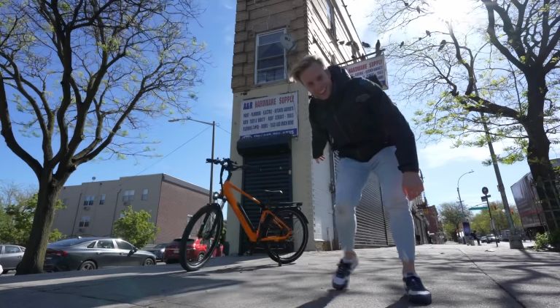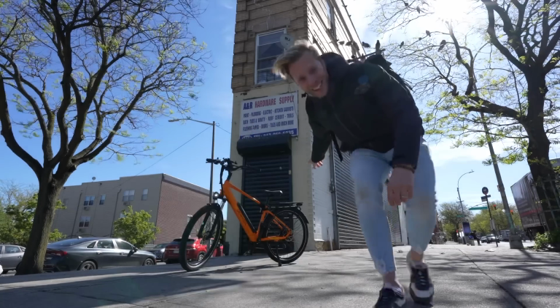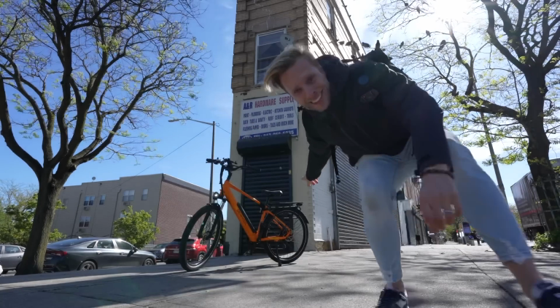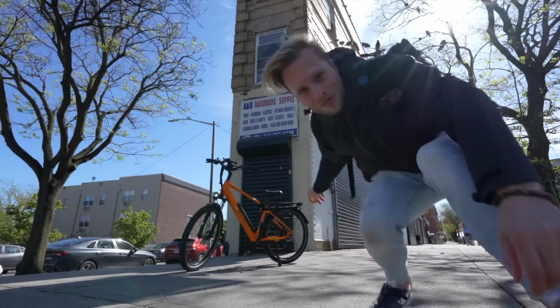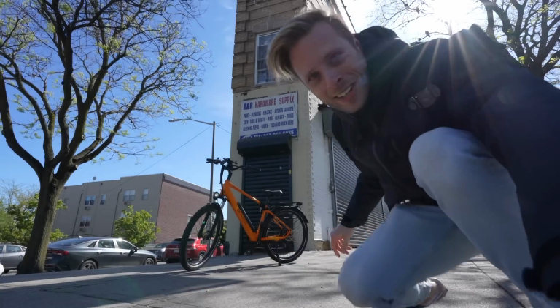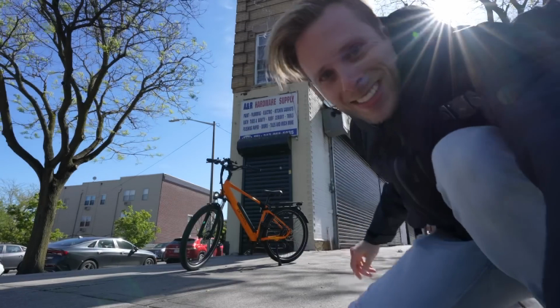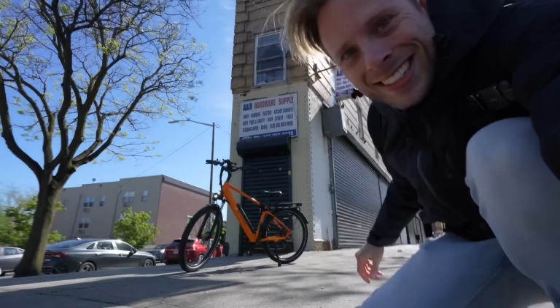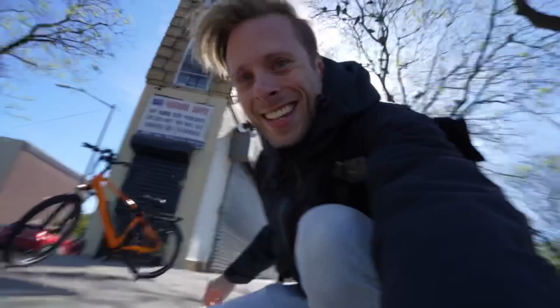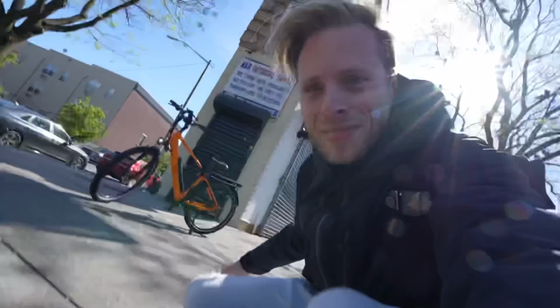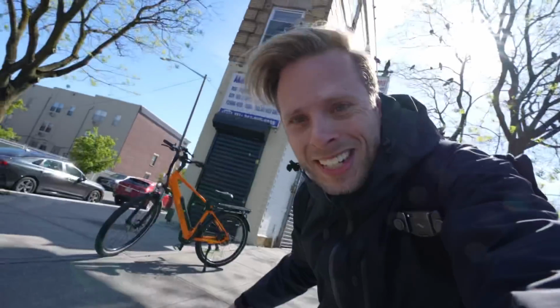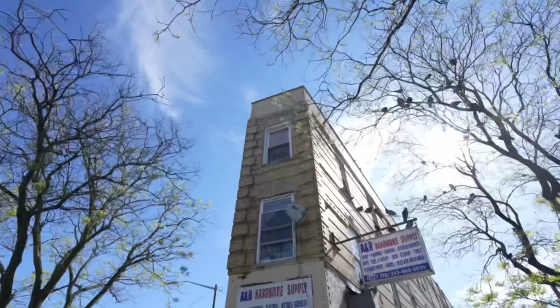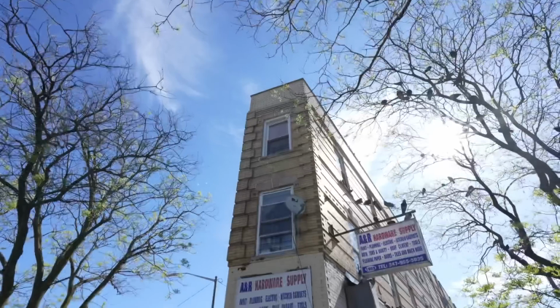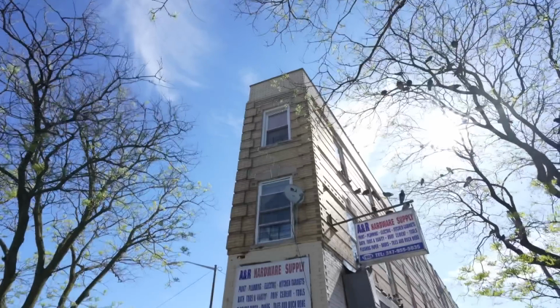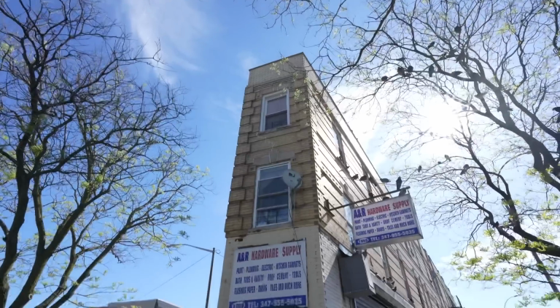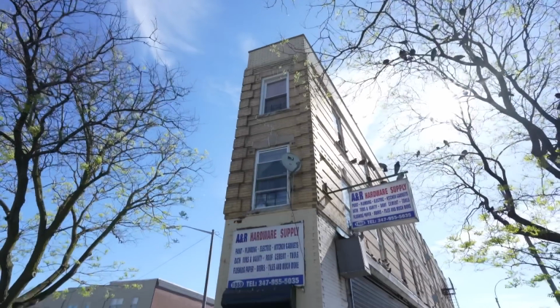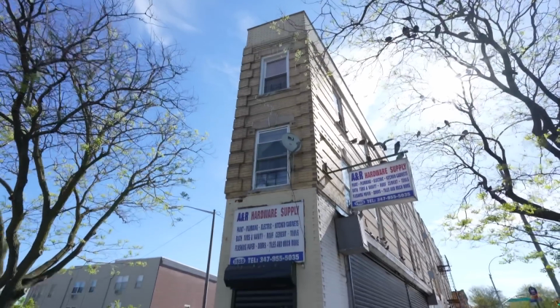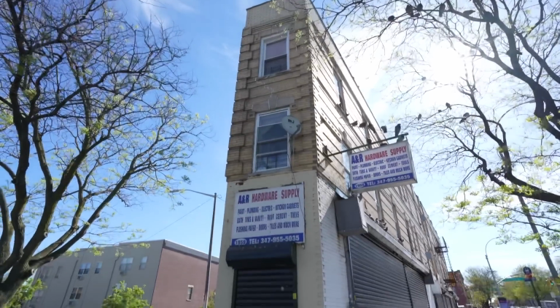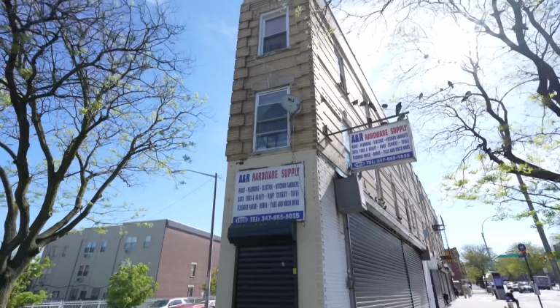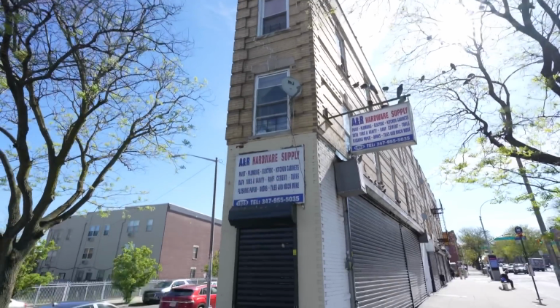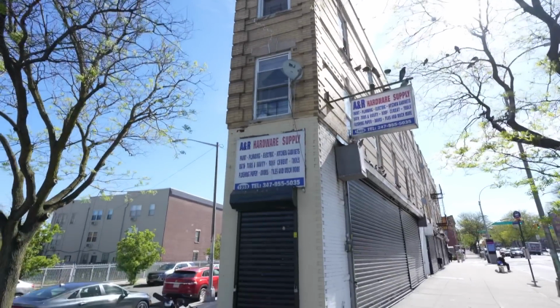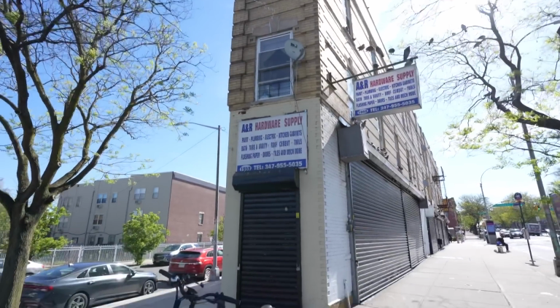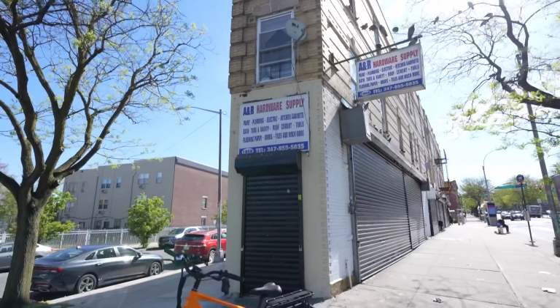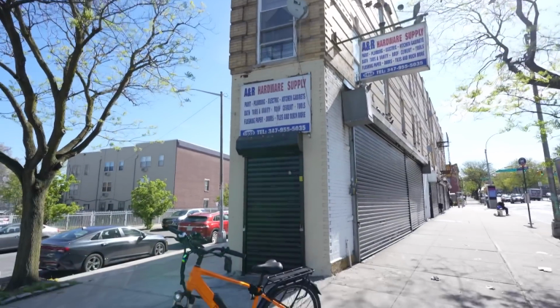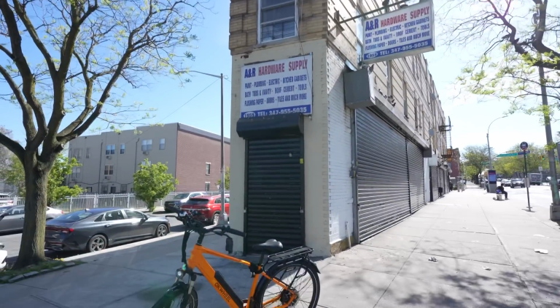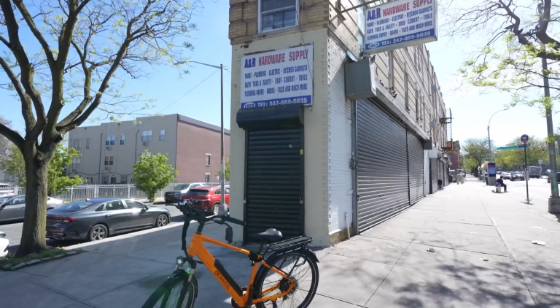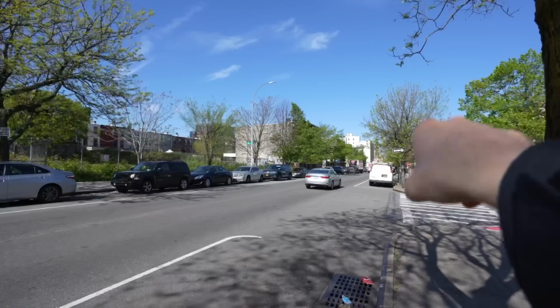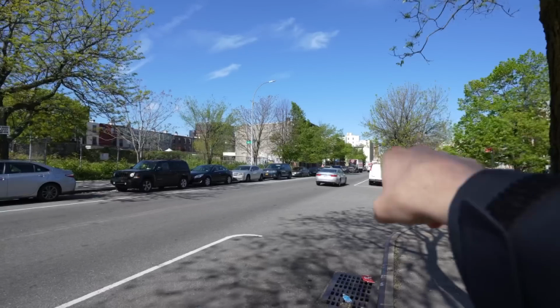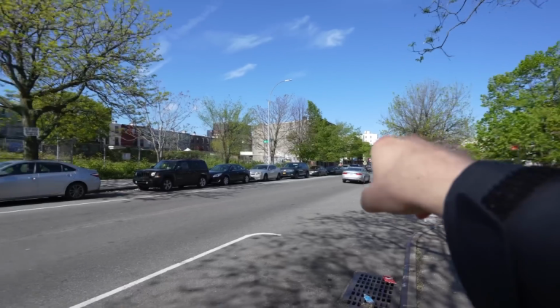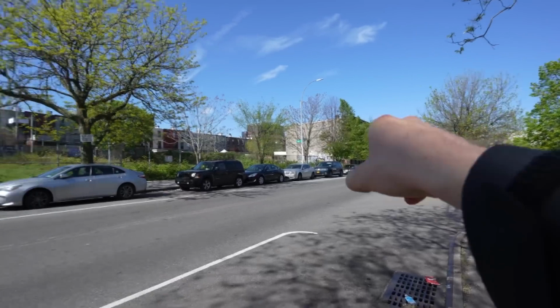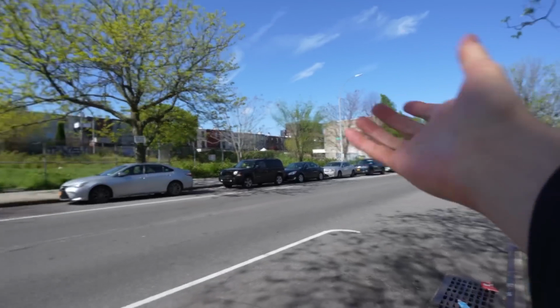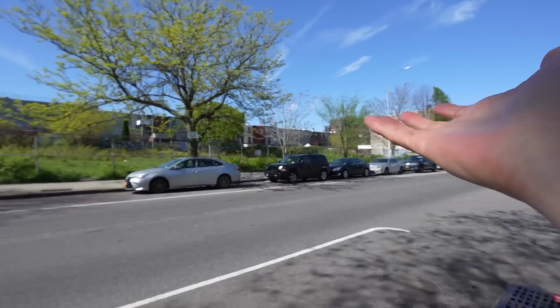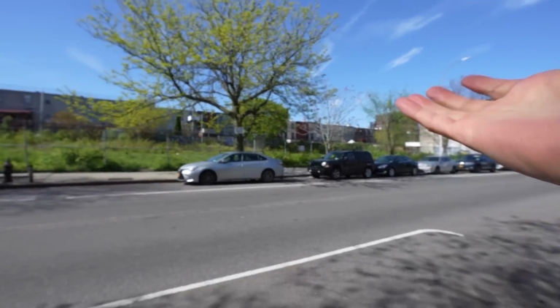Look at this weird, skinny building. This should let you know we're in a part of New York that I've never visited before. I think we're somewhere in Crown Heights.